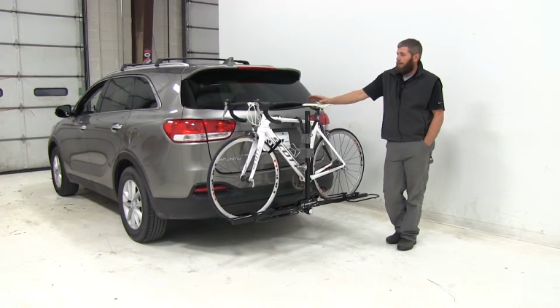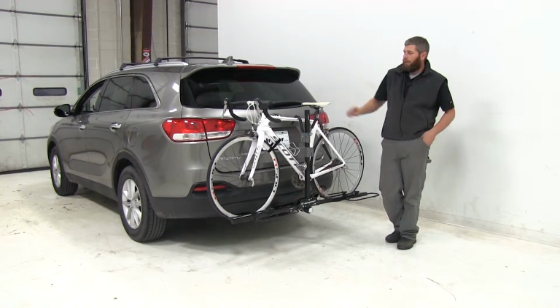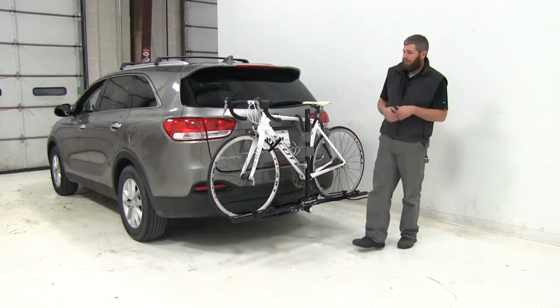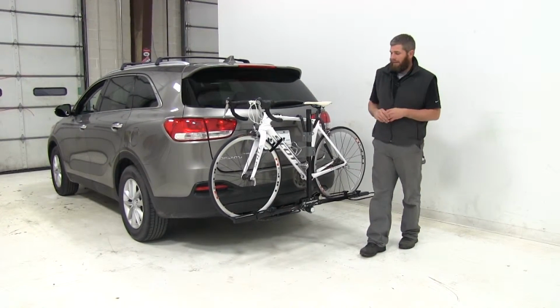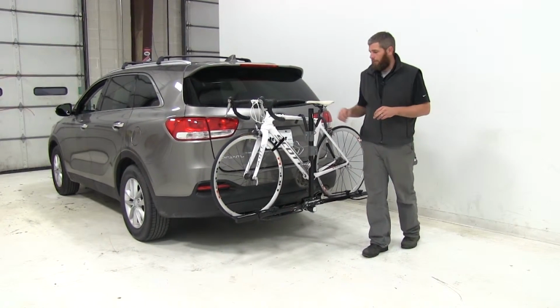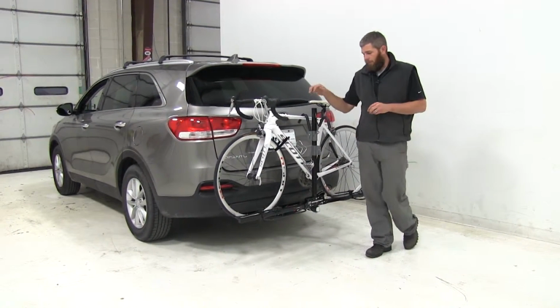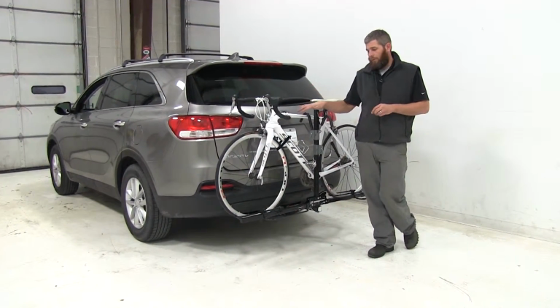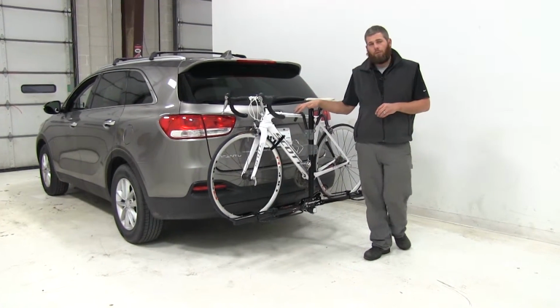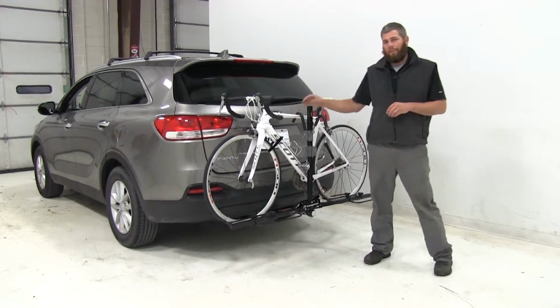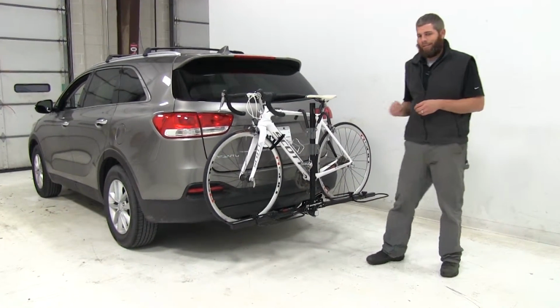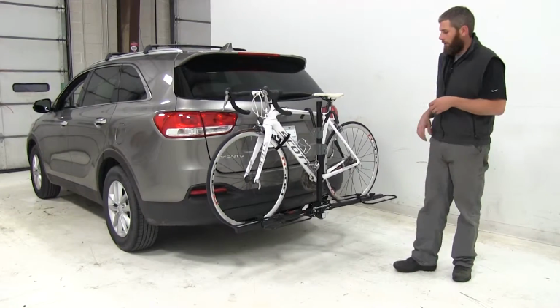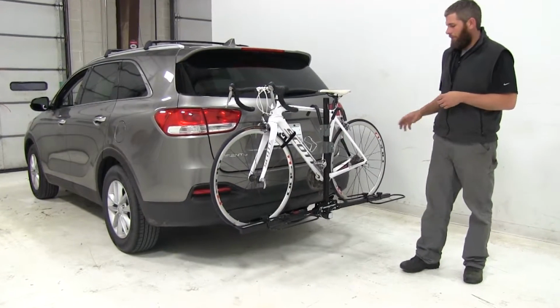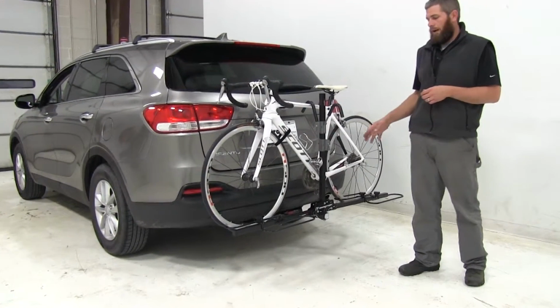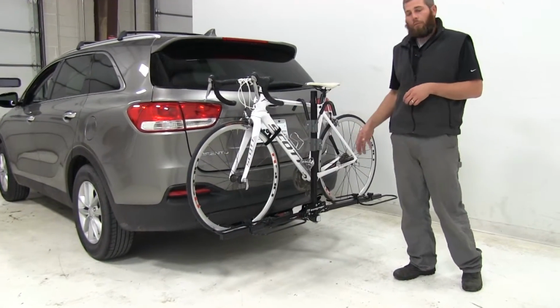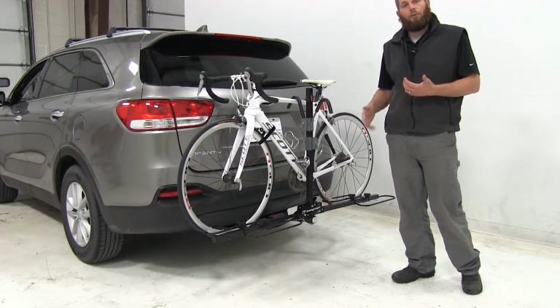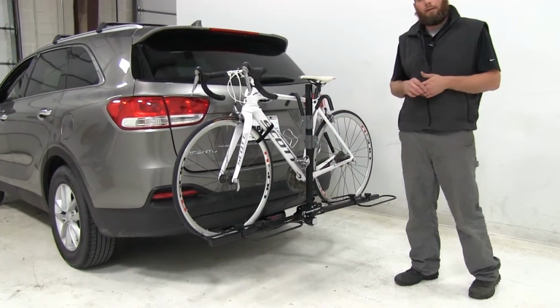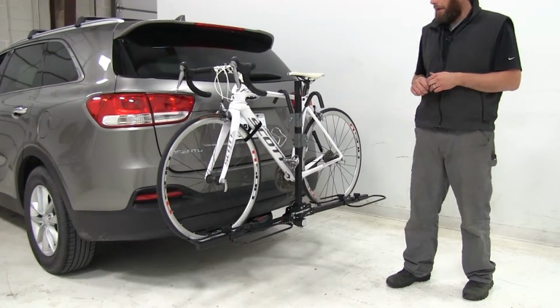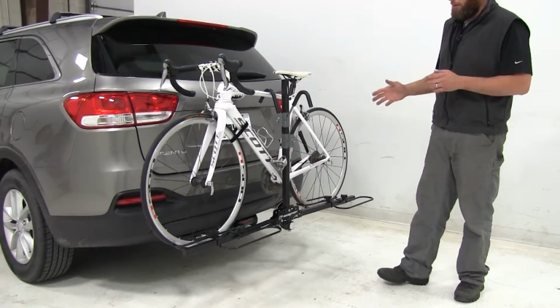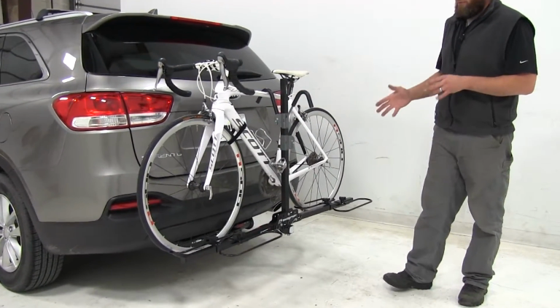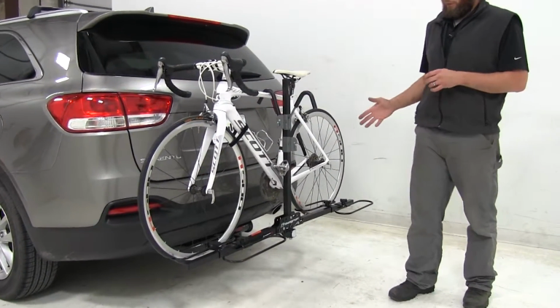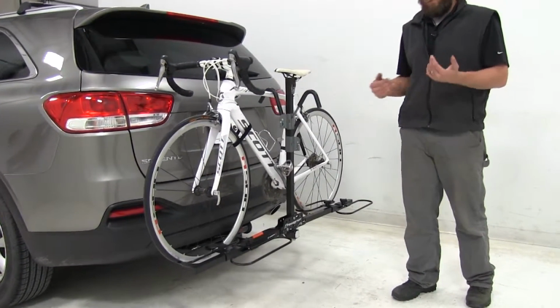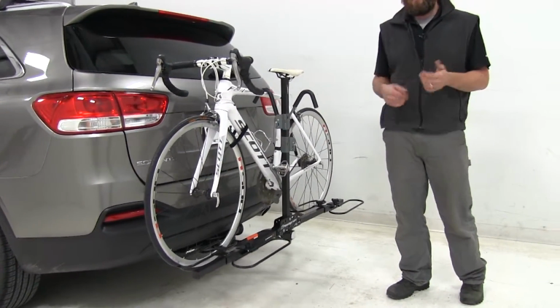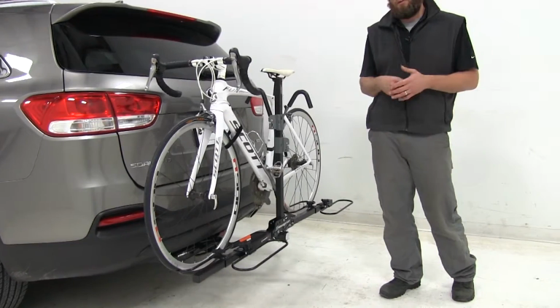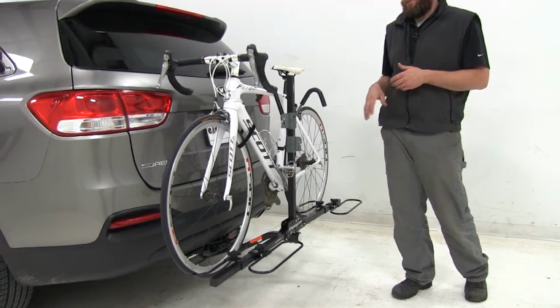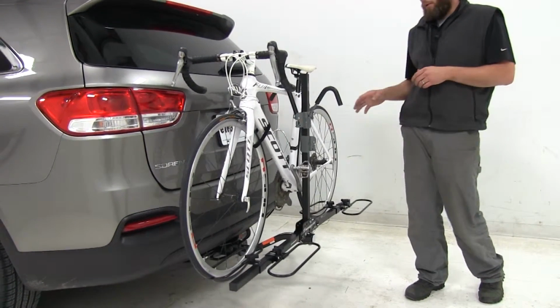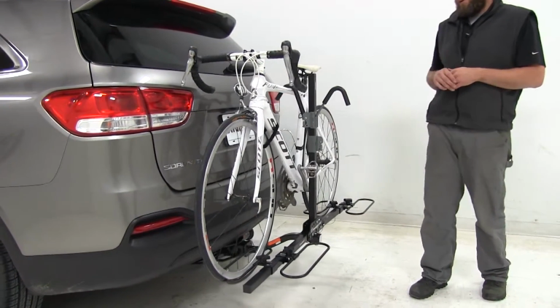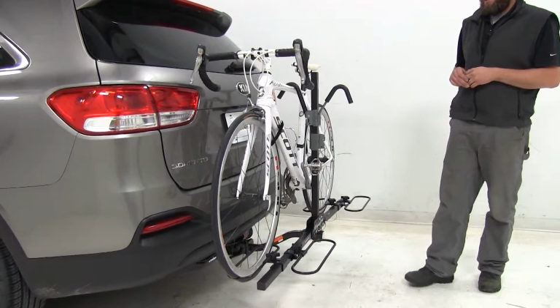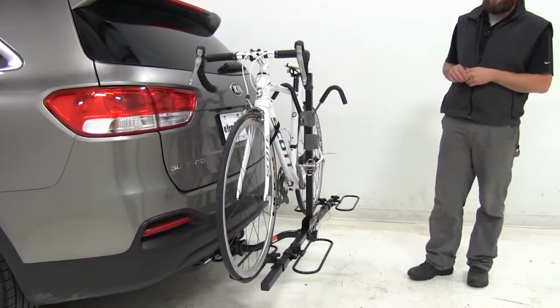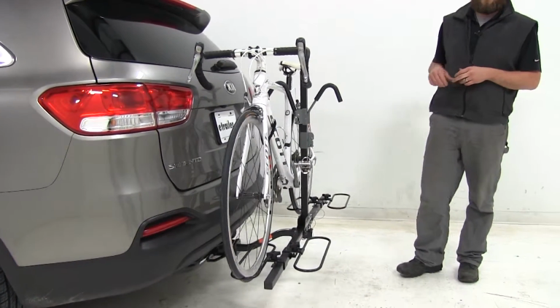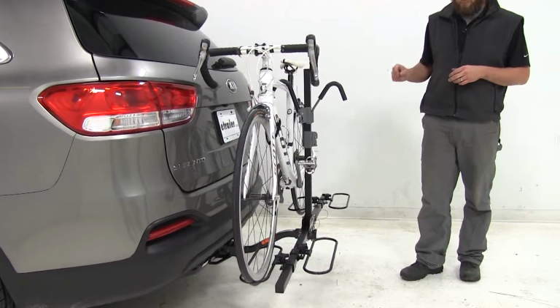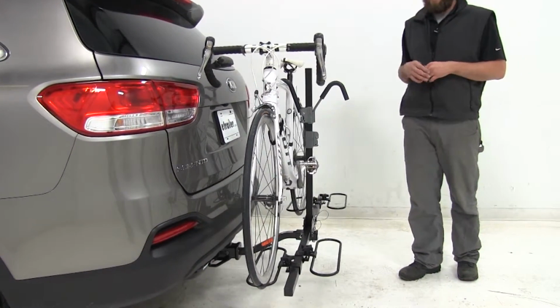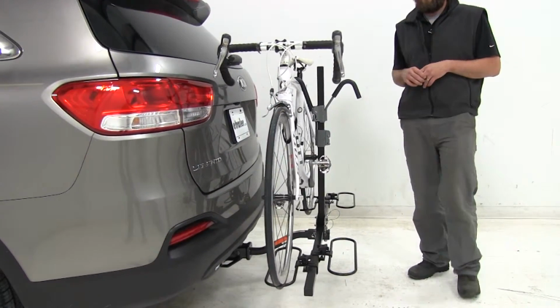Today on our 2016 Kia Sorento, we're test fitting the Swagman XC2. This is a platform style two bike rack. It's been designed for use with inch and a quarter or with two inch hitches. The part number on it is S64650.